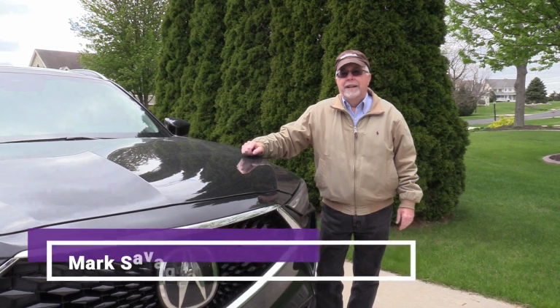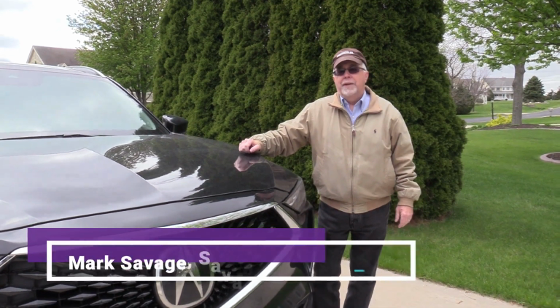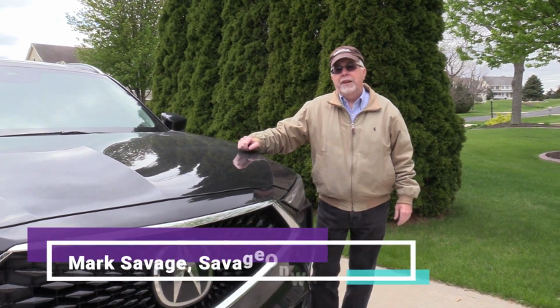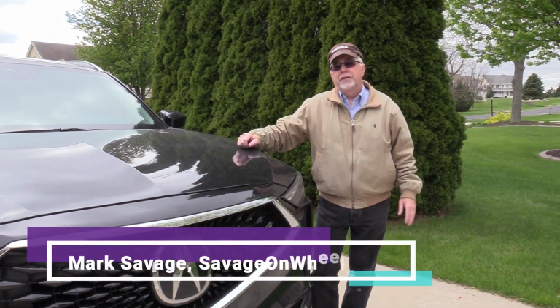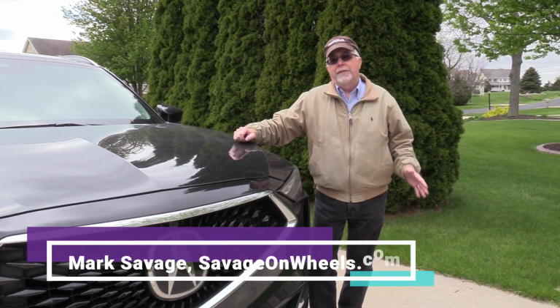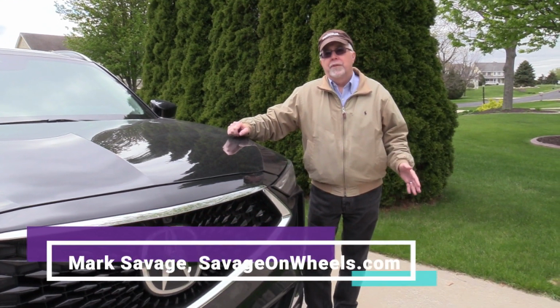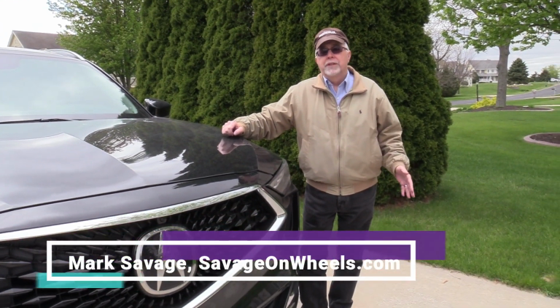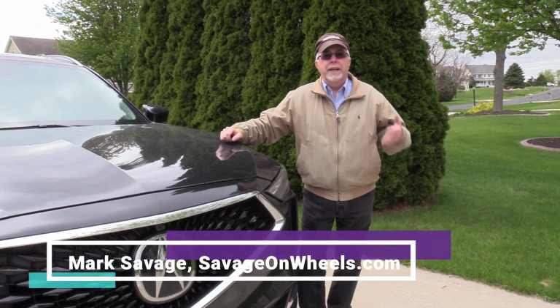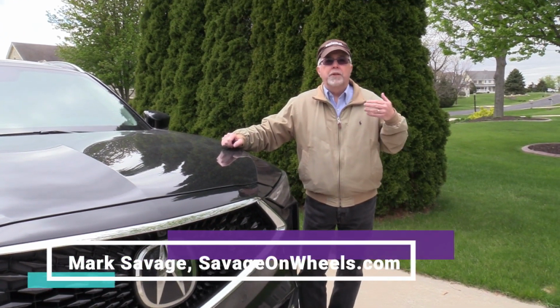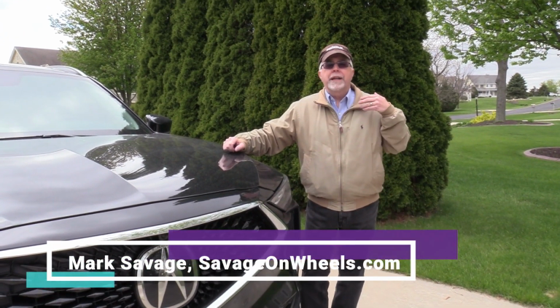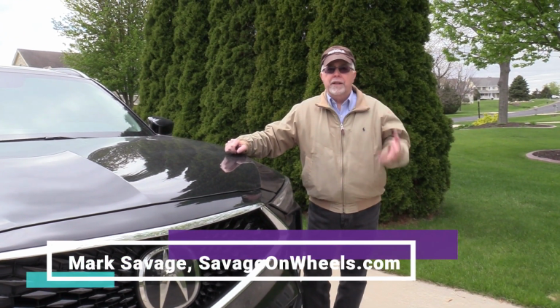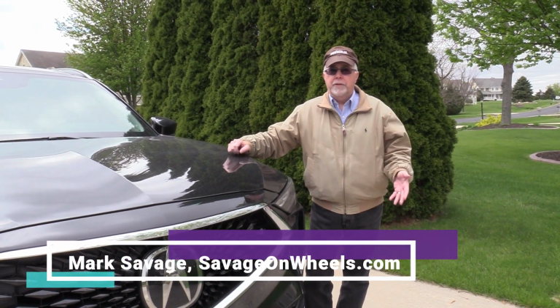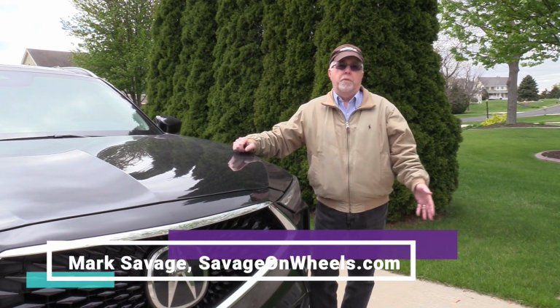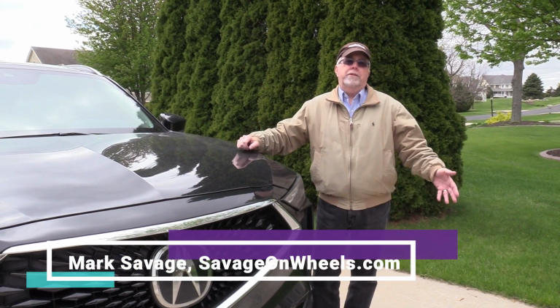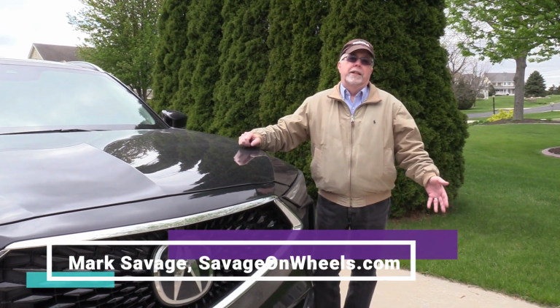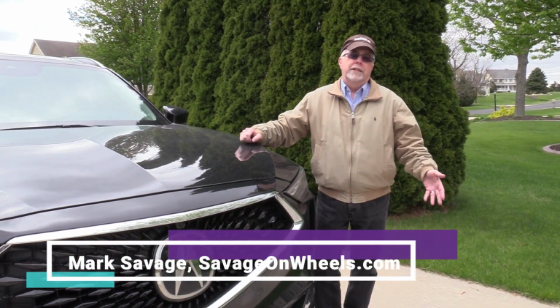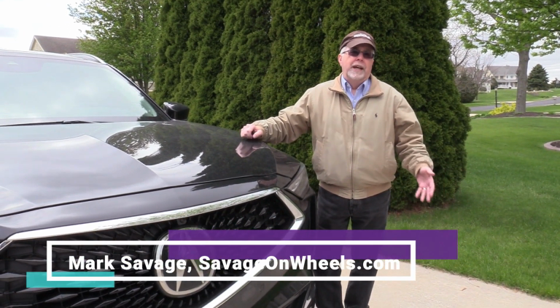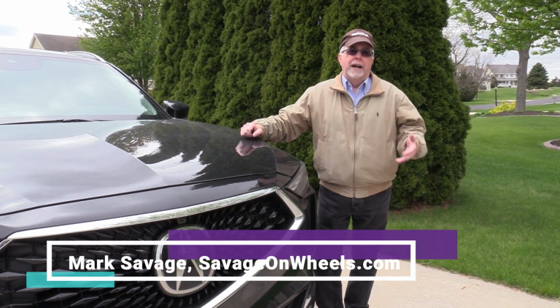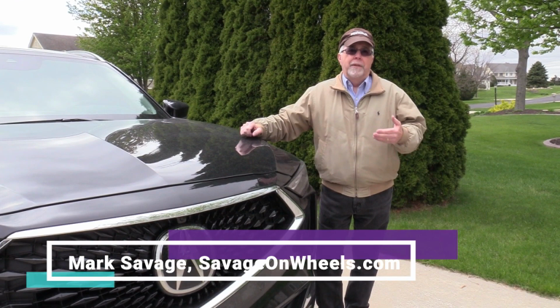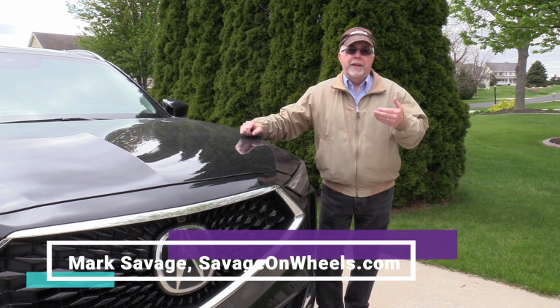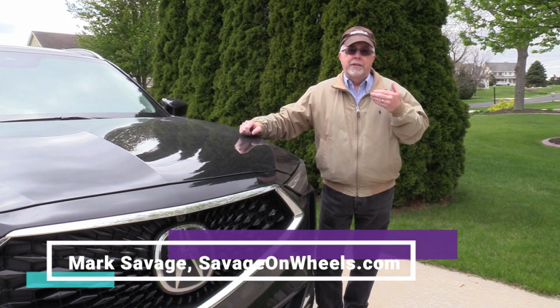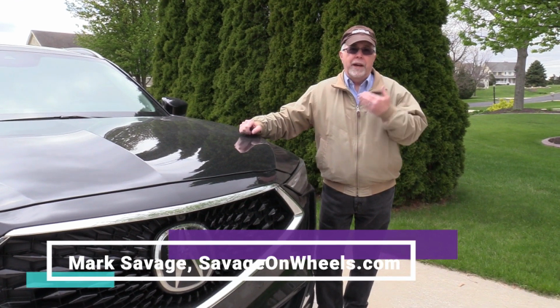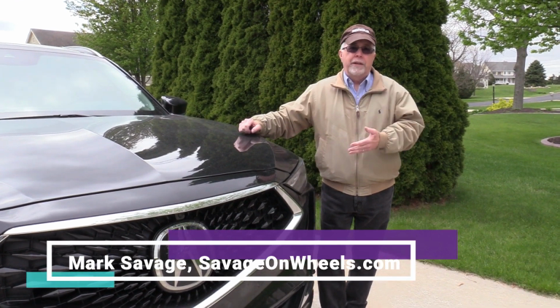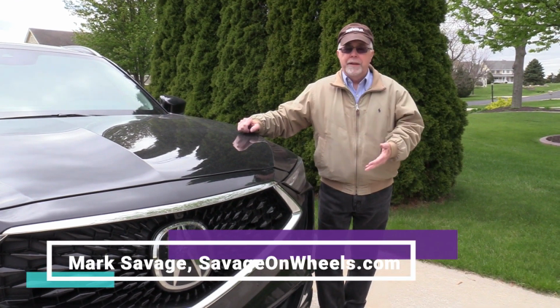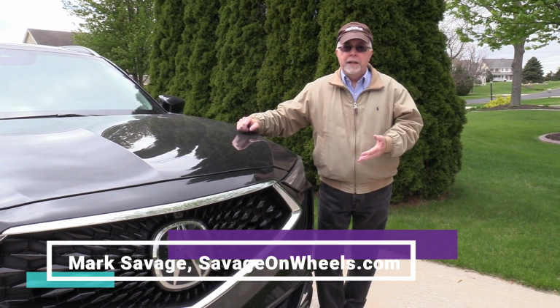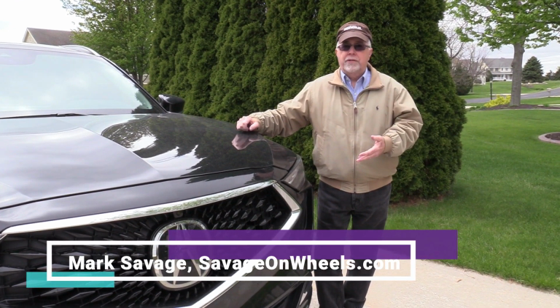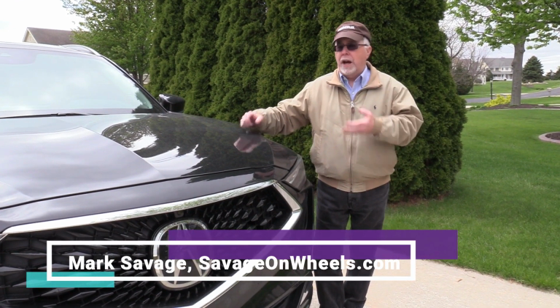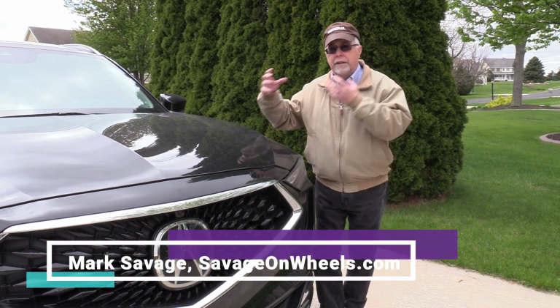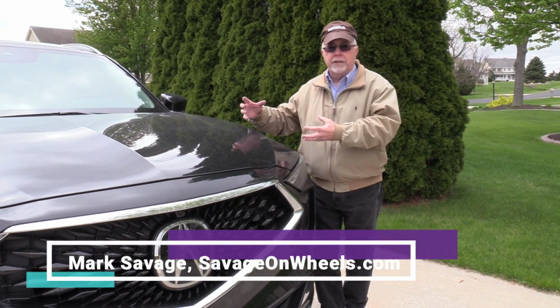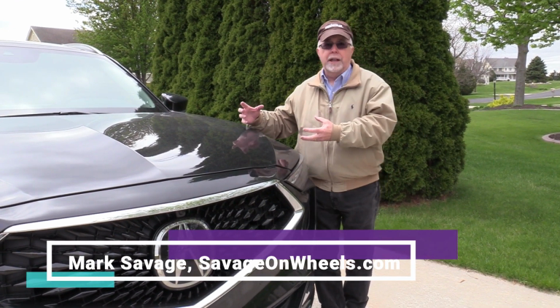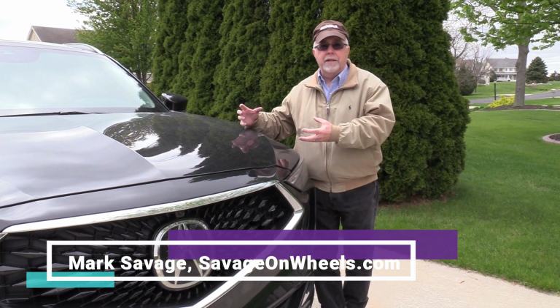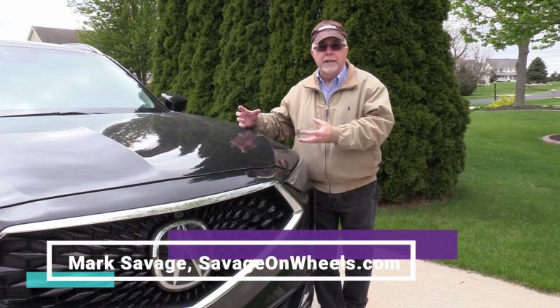Hi, Mark Savage here, Savage on Wheels. Today we're talking luxury sport utilities. We've got the new Acura MDX, or Dr. X as I like to call it.